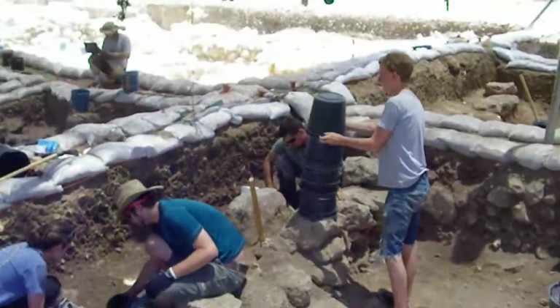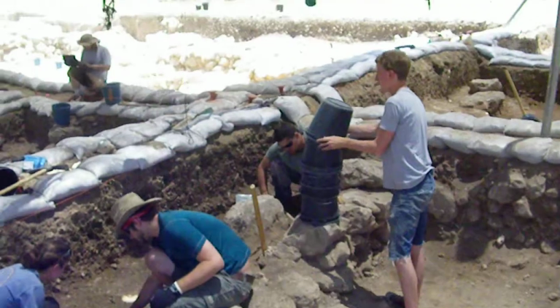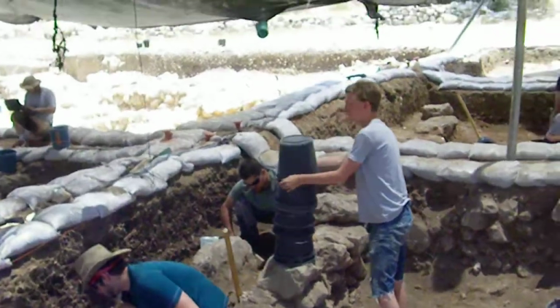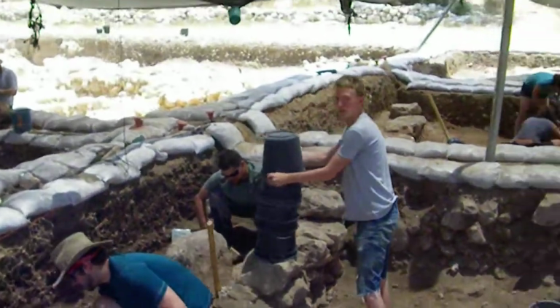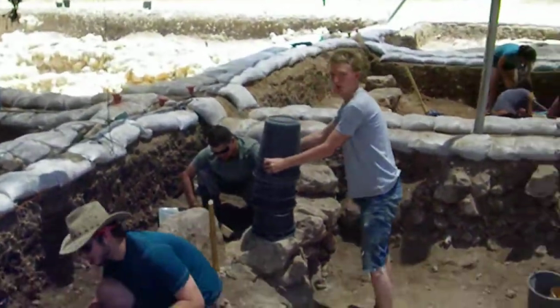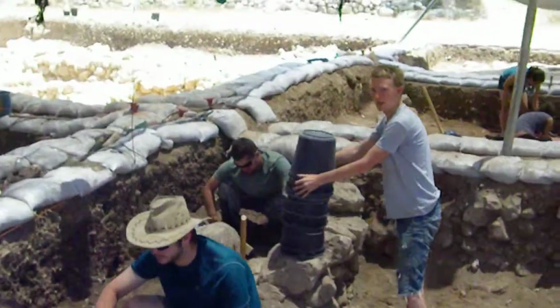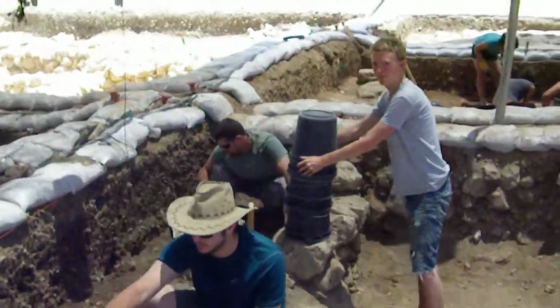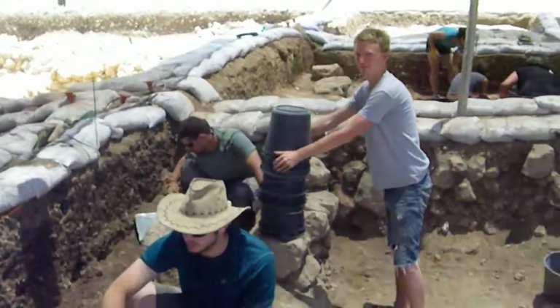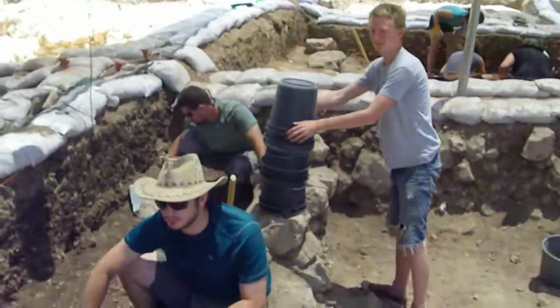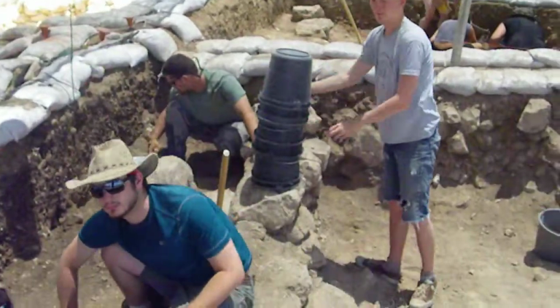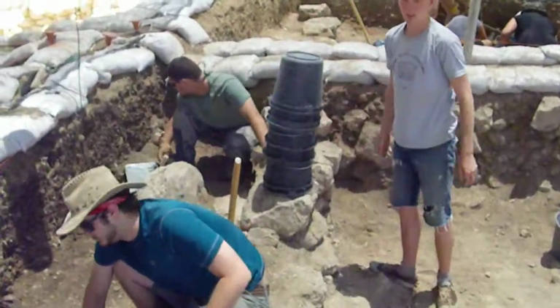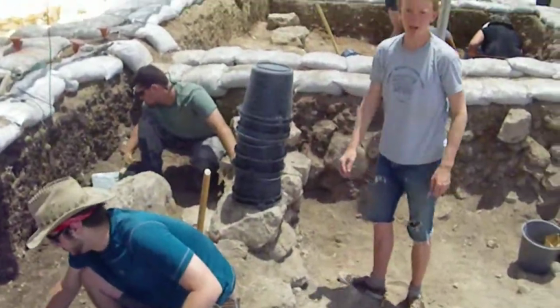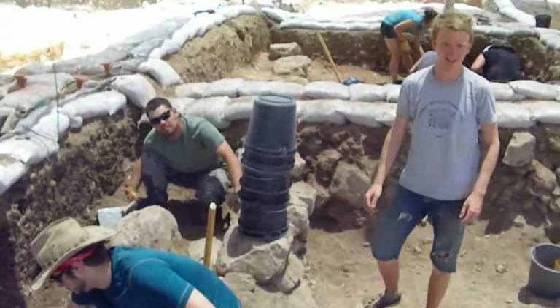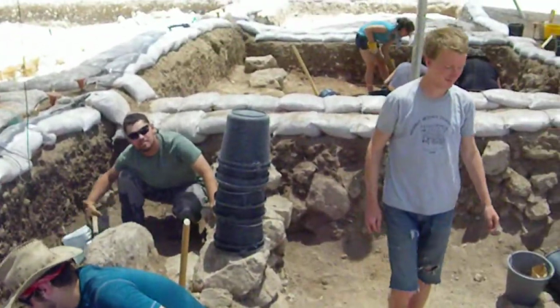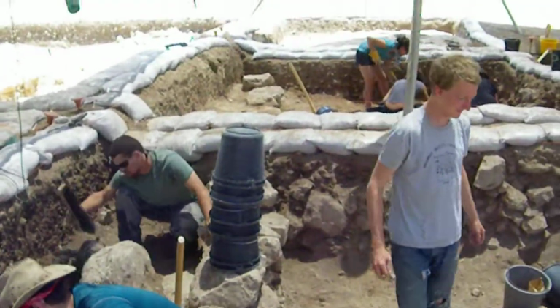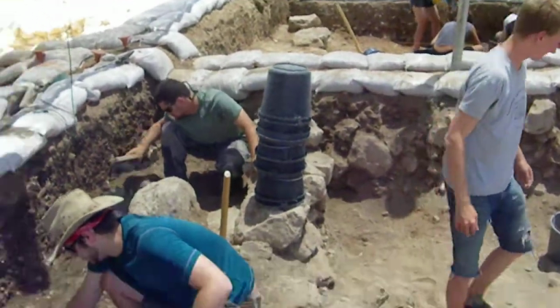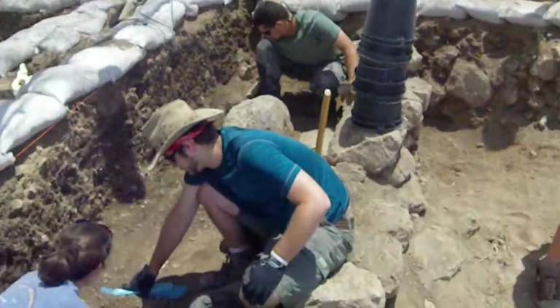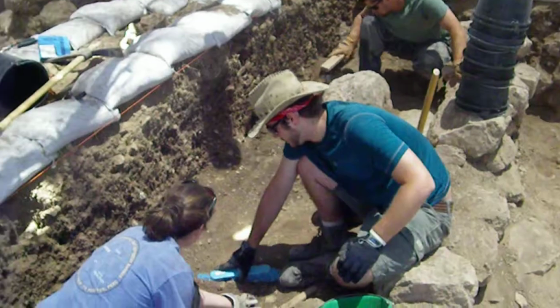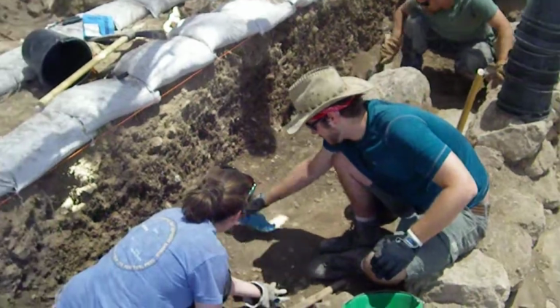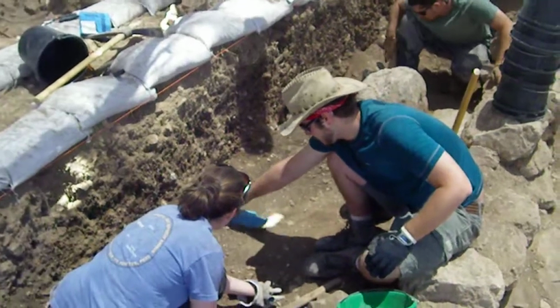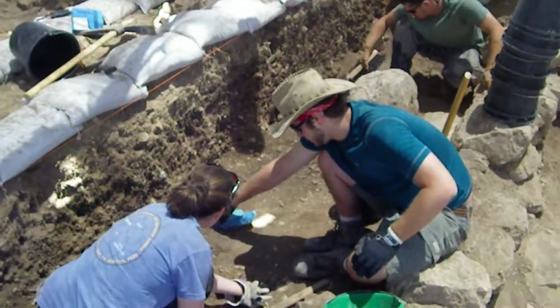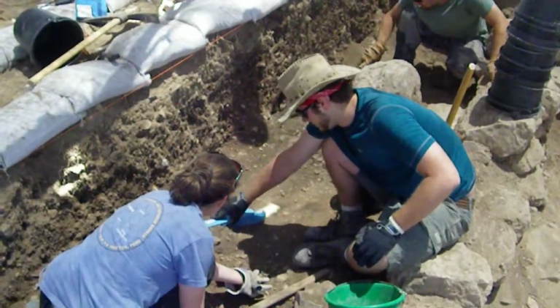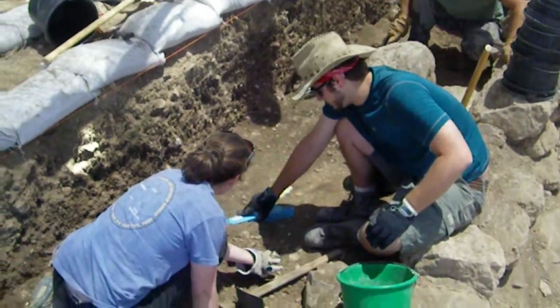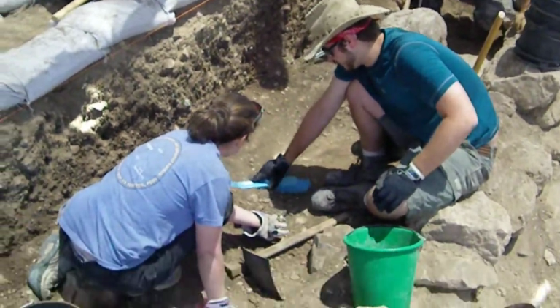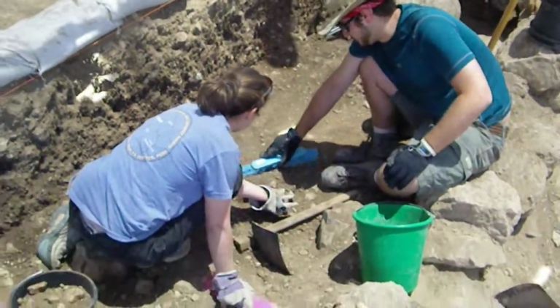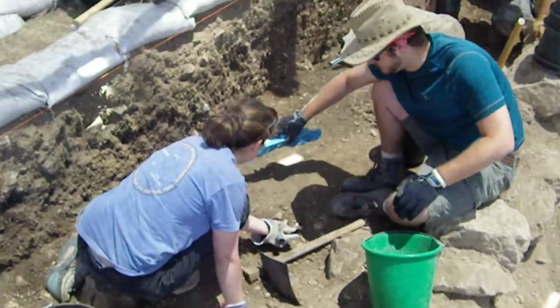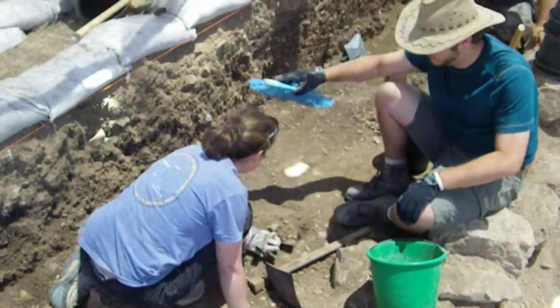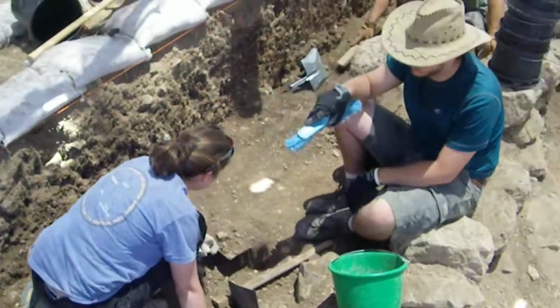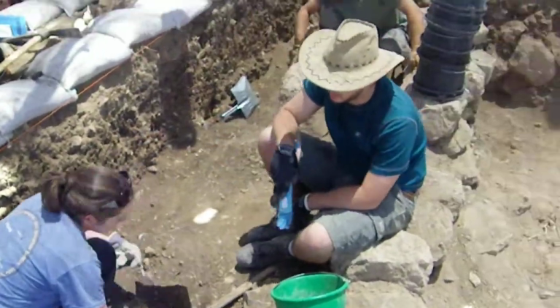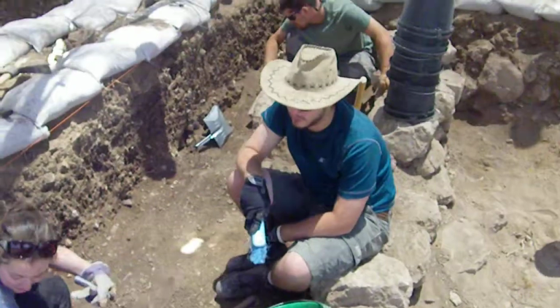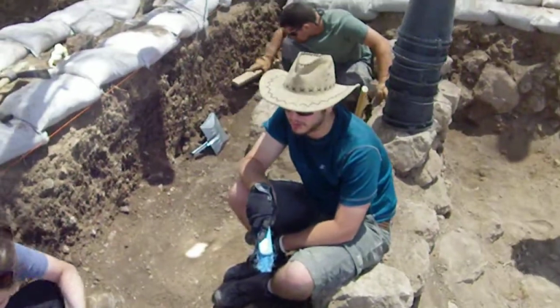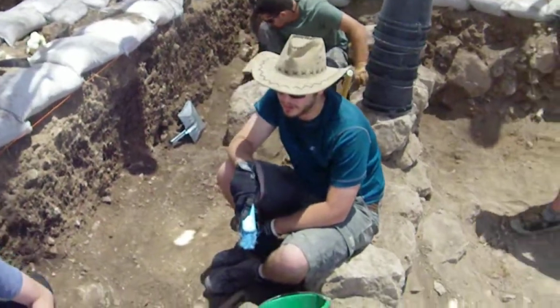Hey, Luke. Anything fascinating in your square today? Rocks! It's a pretty rockin' square, huh? Oh, yeah. Awesome. Rockefeller!